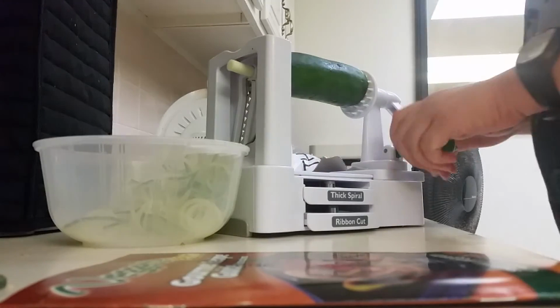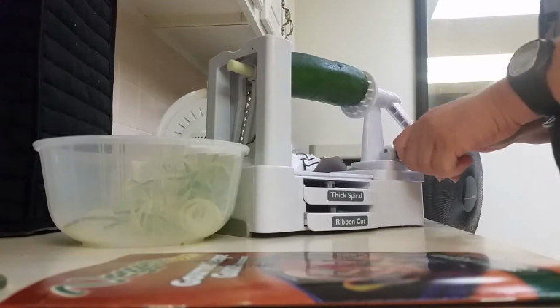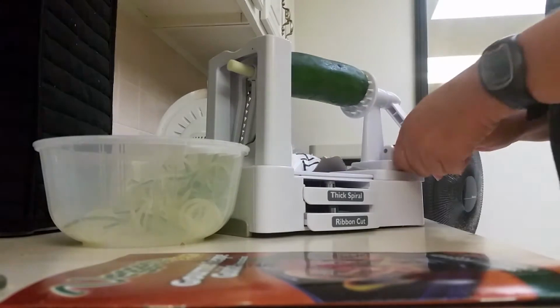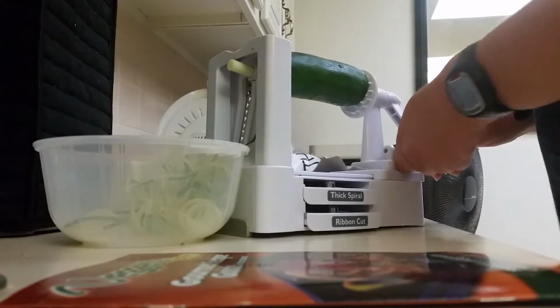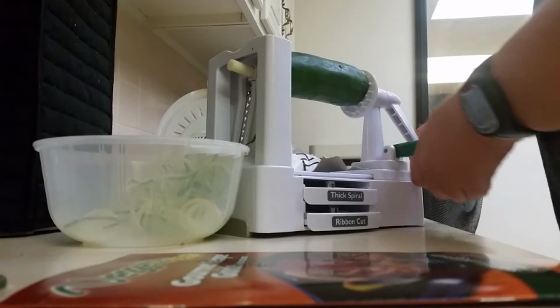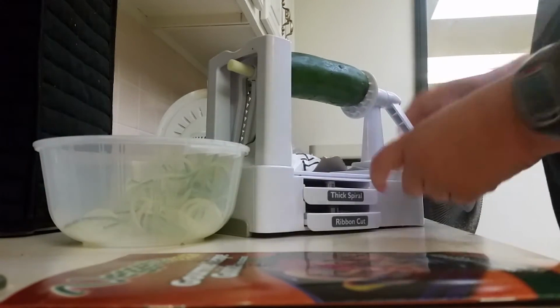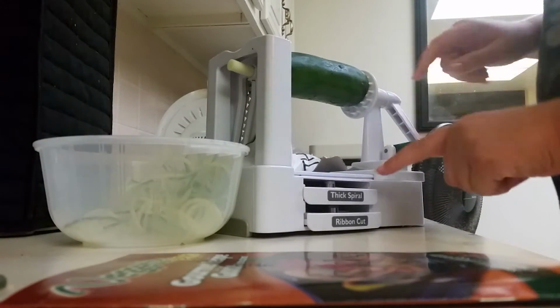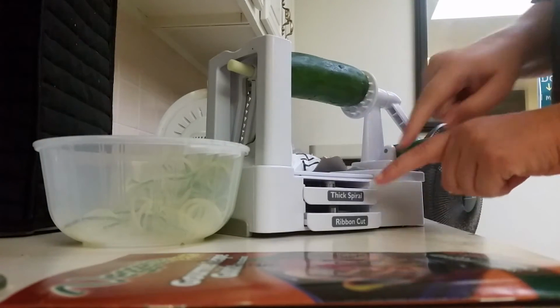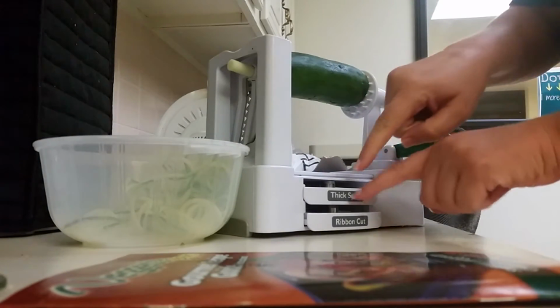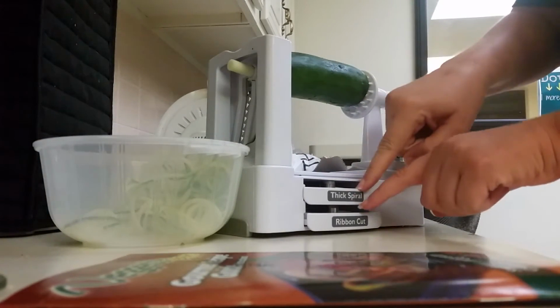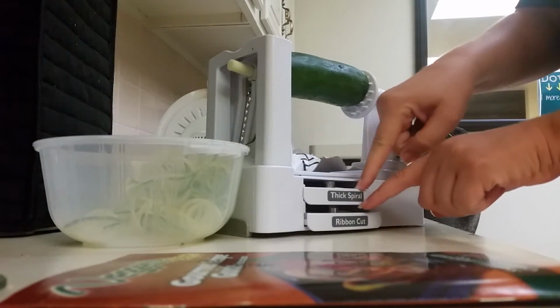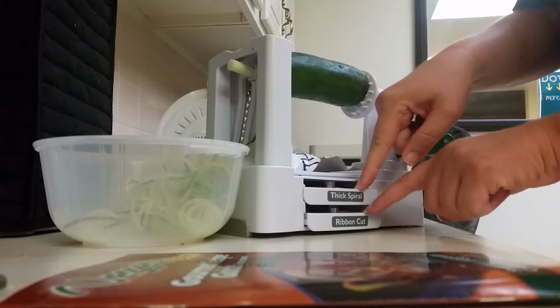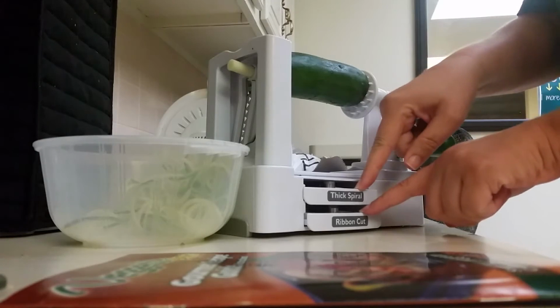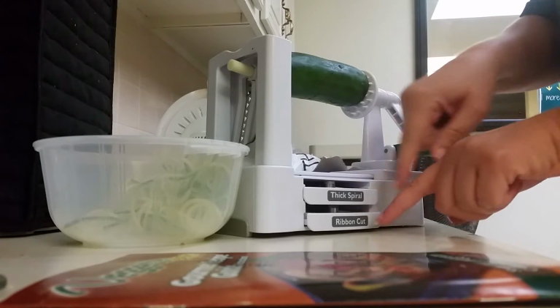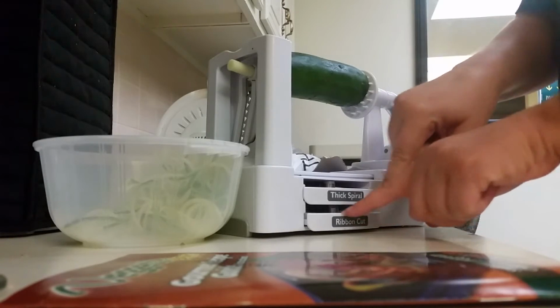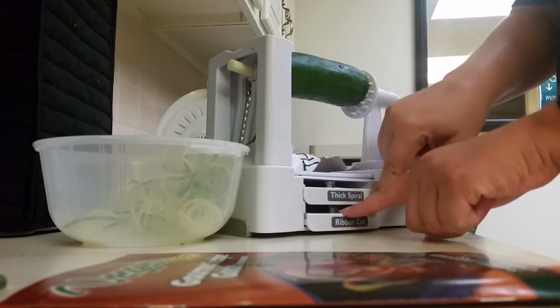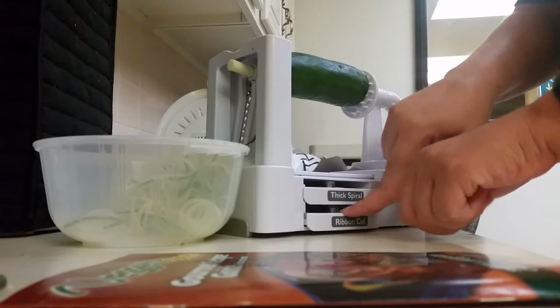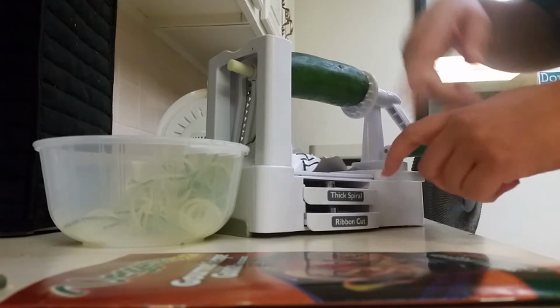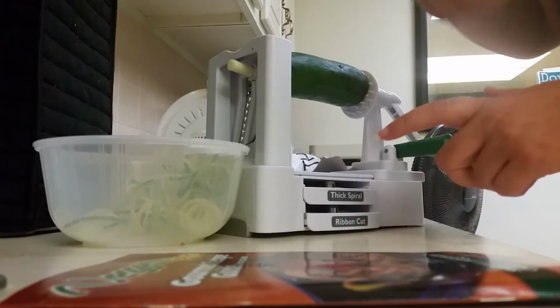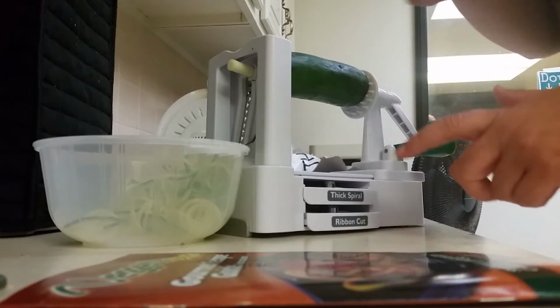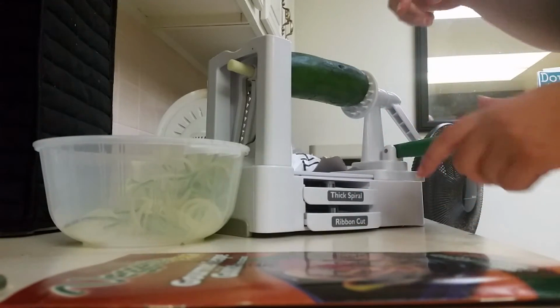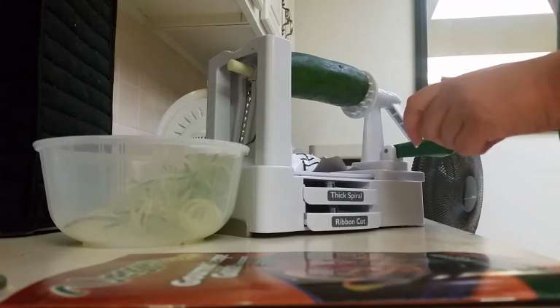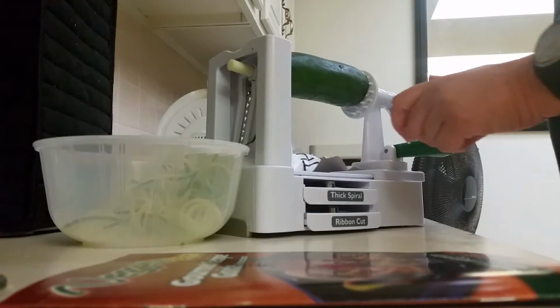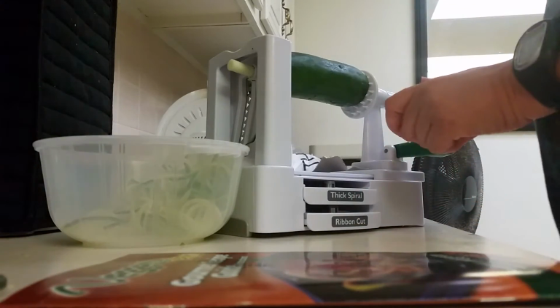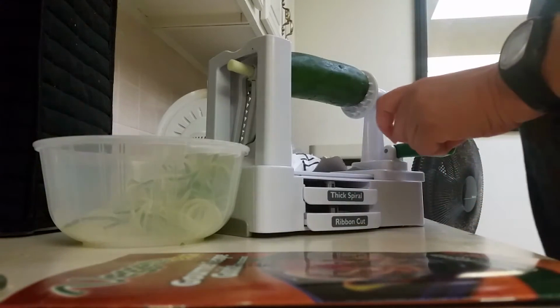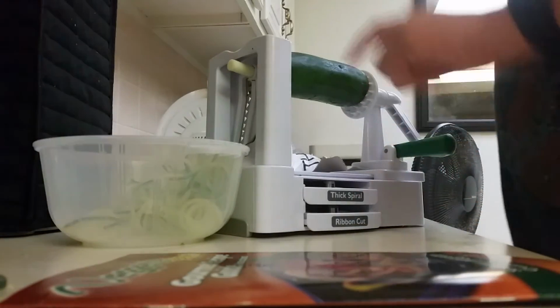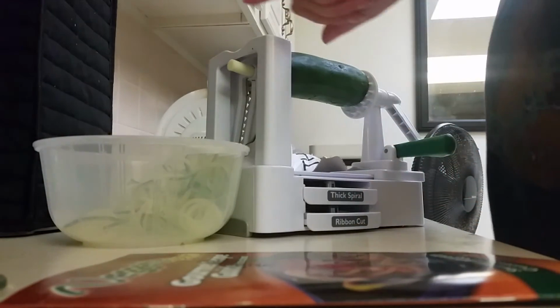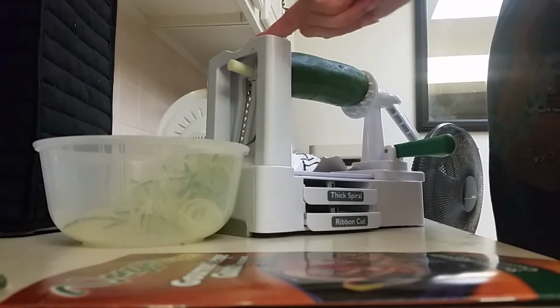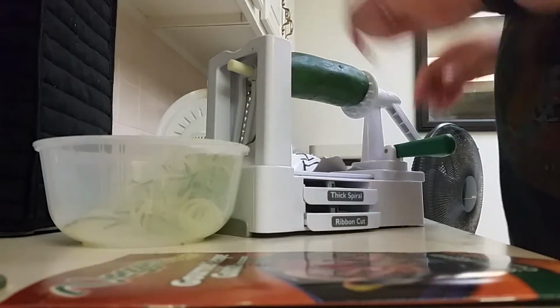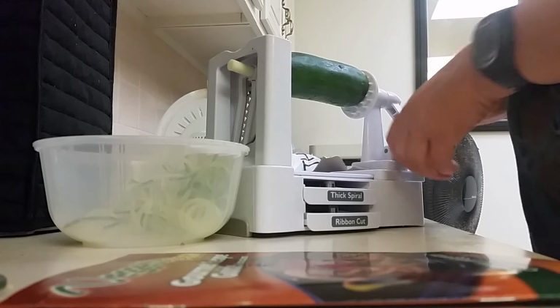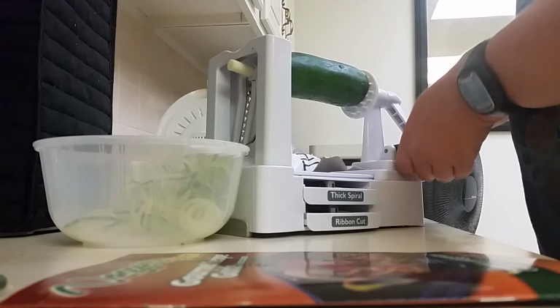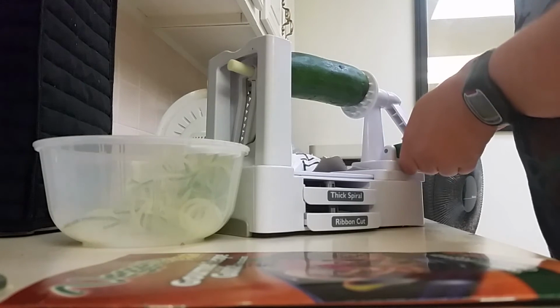By the way, this thing also comes with attachments for doing thick spirals and for doing ribbon cuts — like for making chips — as well as the thin spiral.